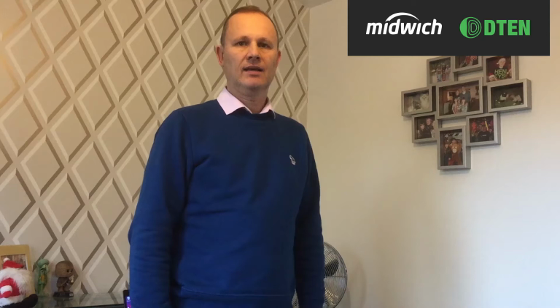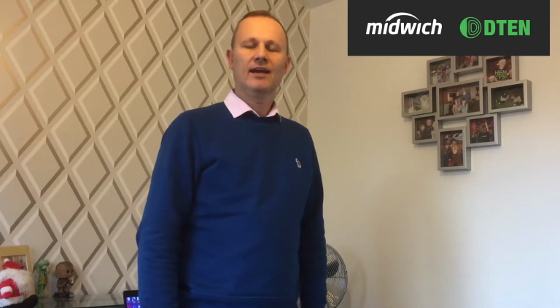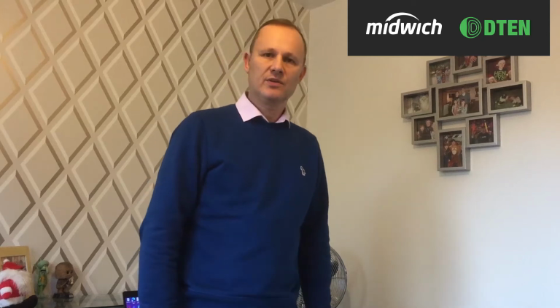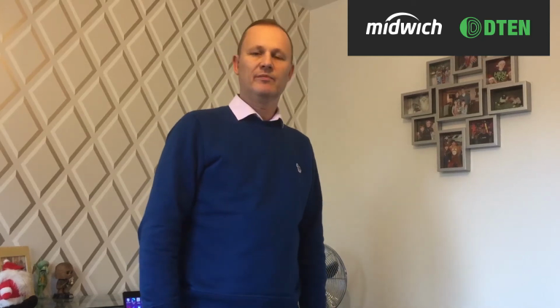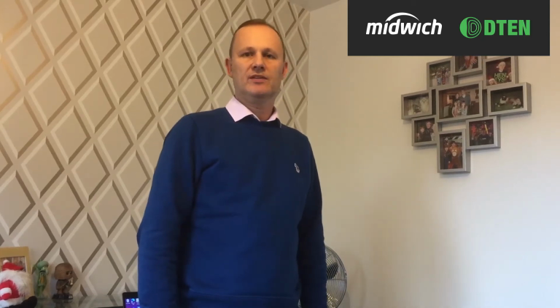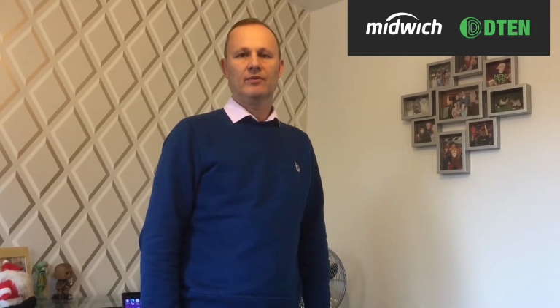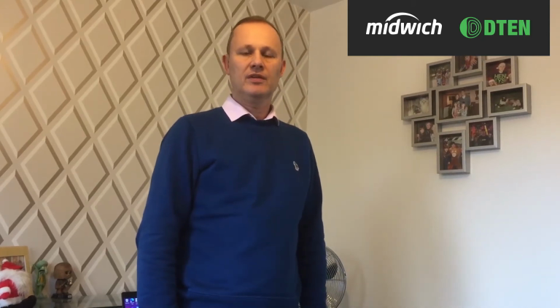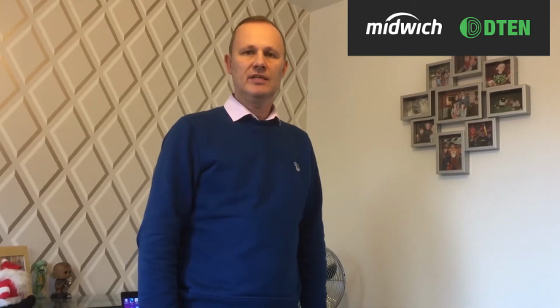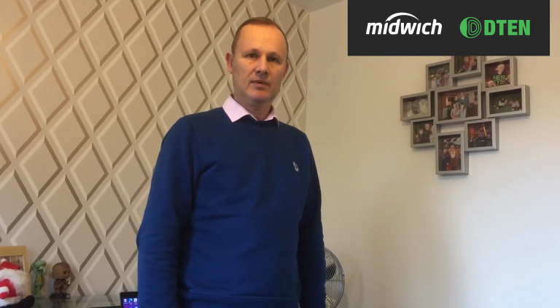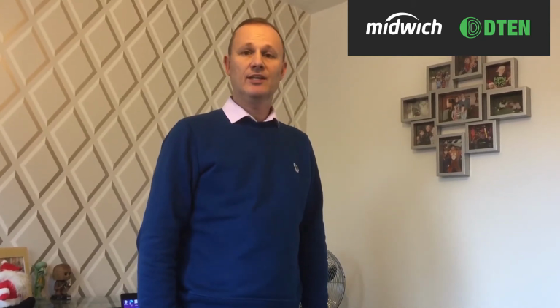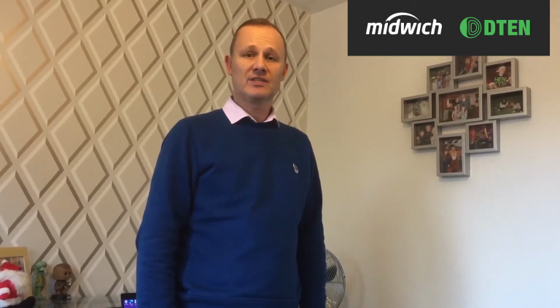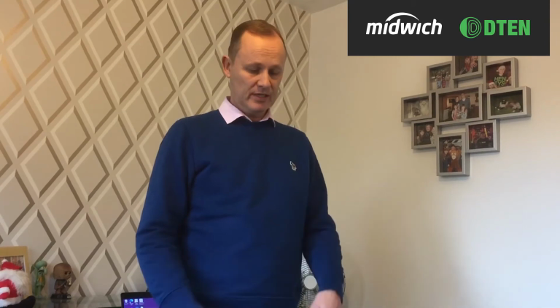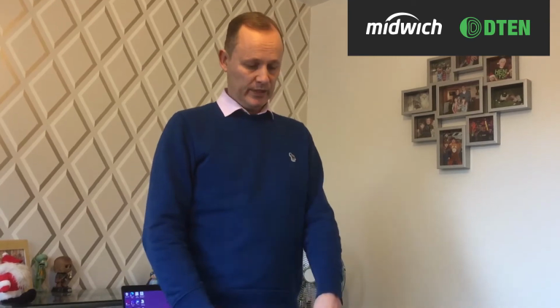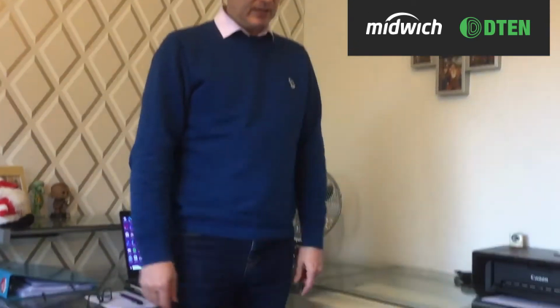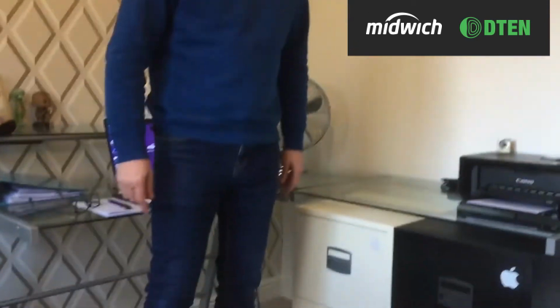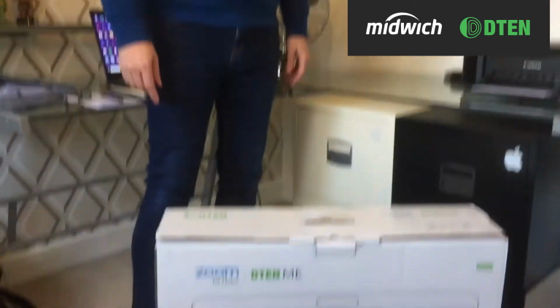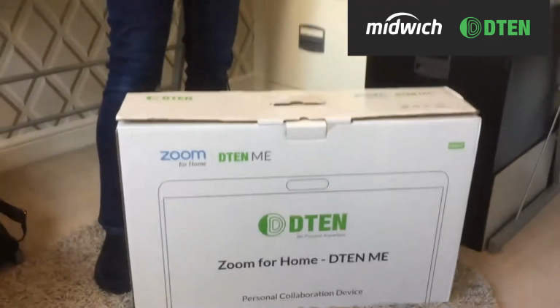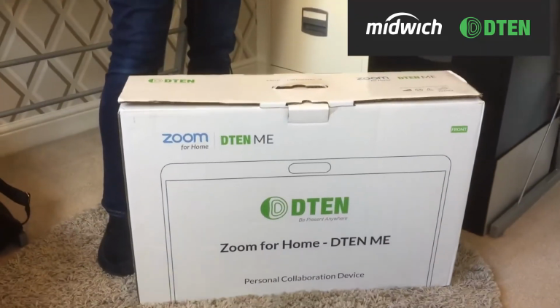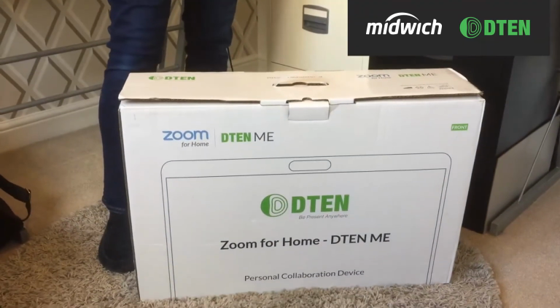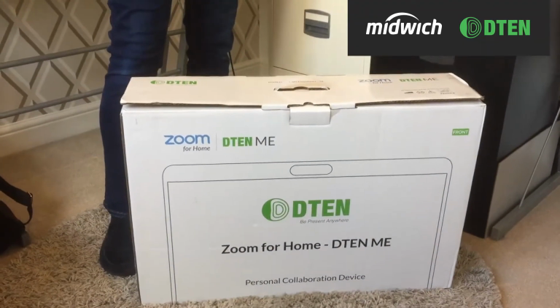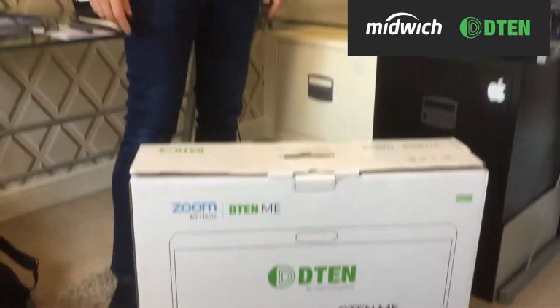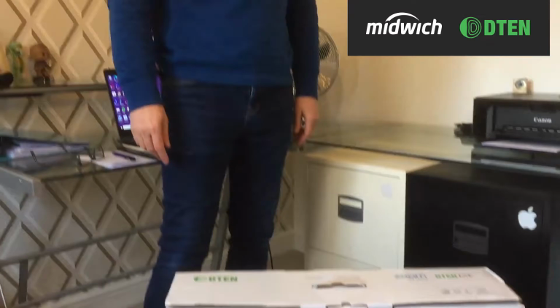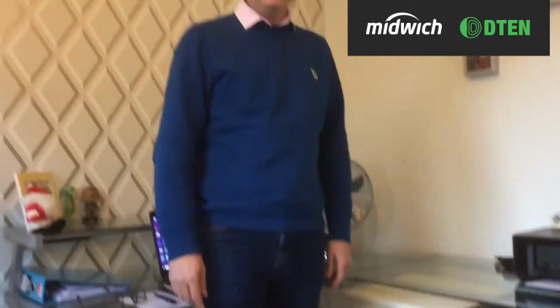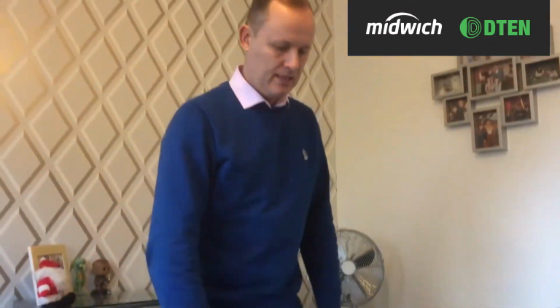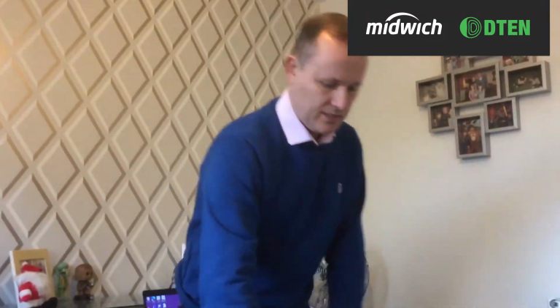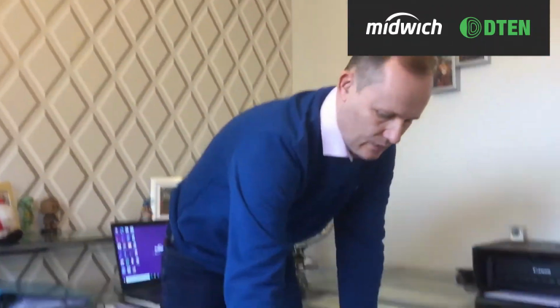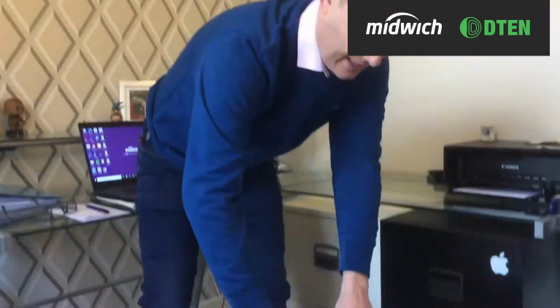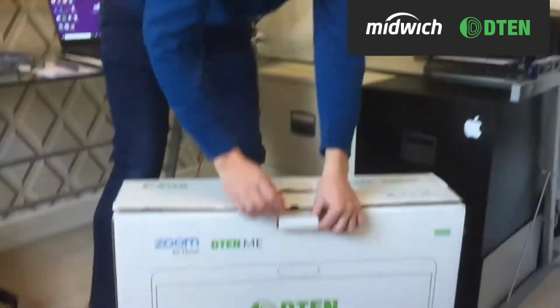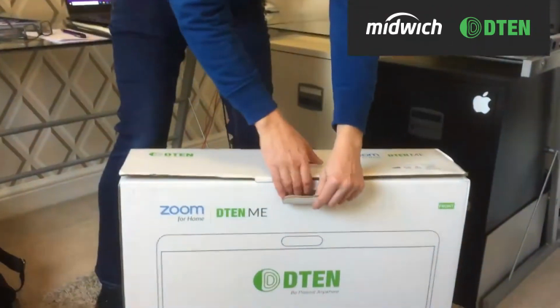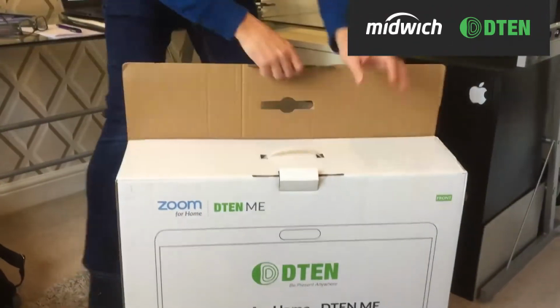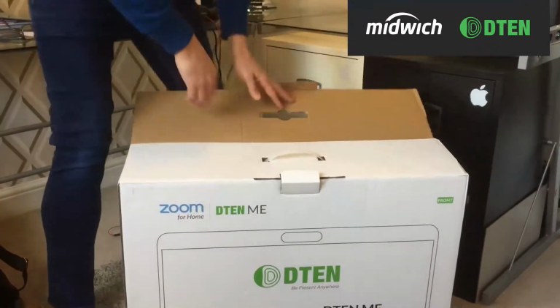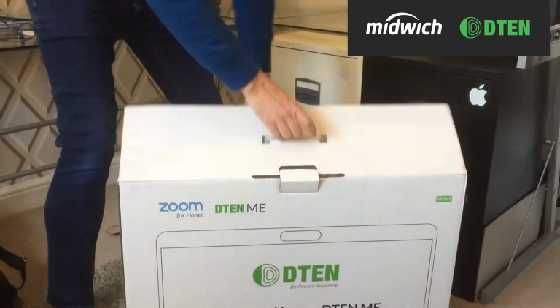Hi, I'm Chris Southern from Midwich. I run the UC team and today Christmas has come early. We're going to take a look at the D10Me, which has just arrived in my home office today. We're going to take a look at how easy it is to set this thing up from scratch.